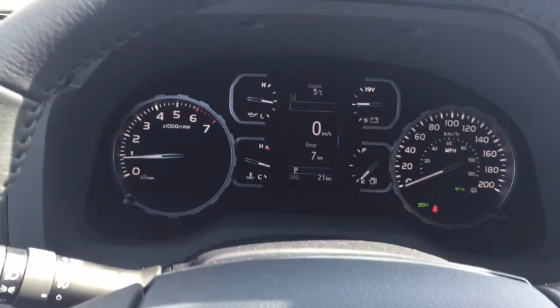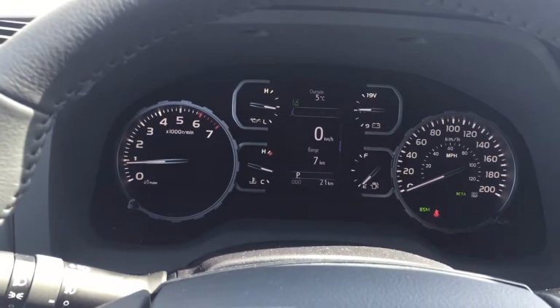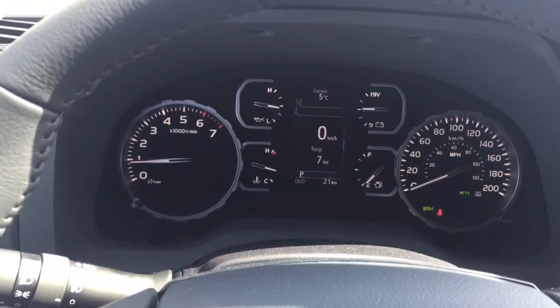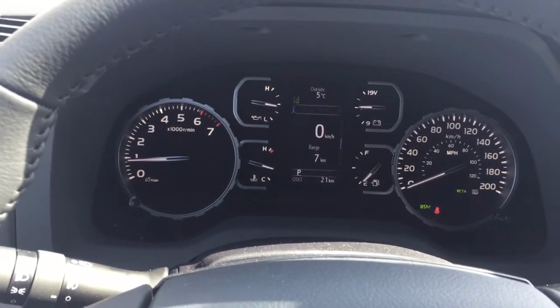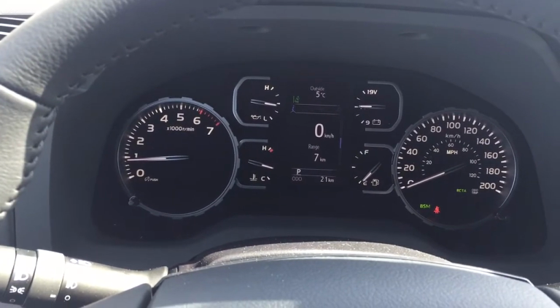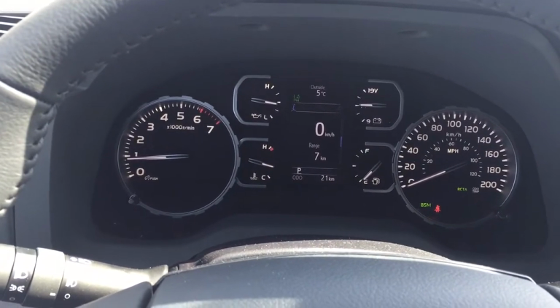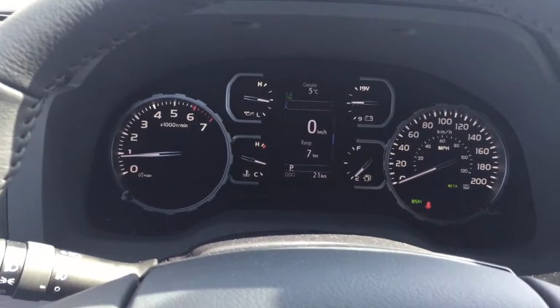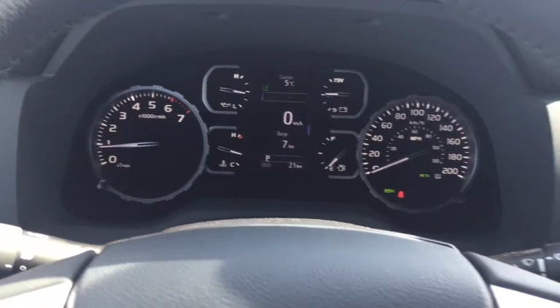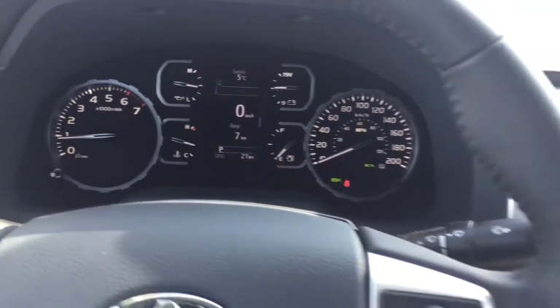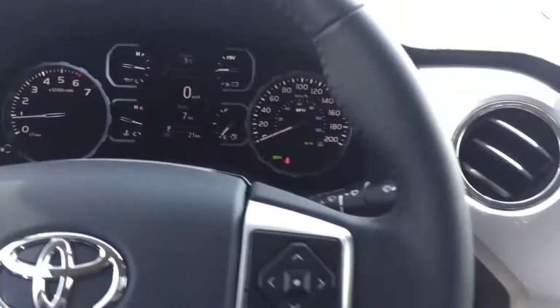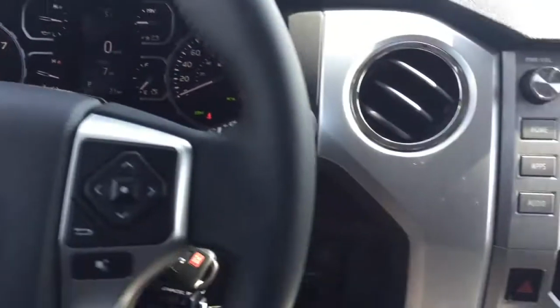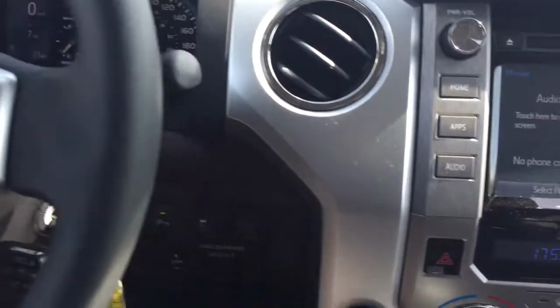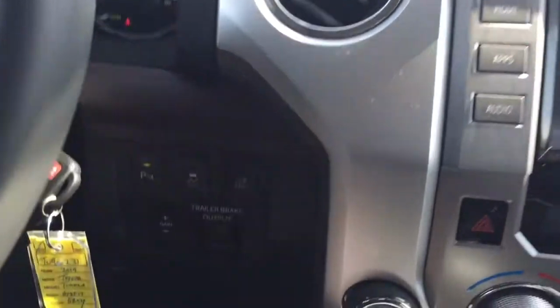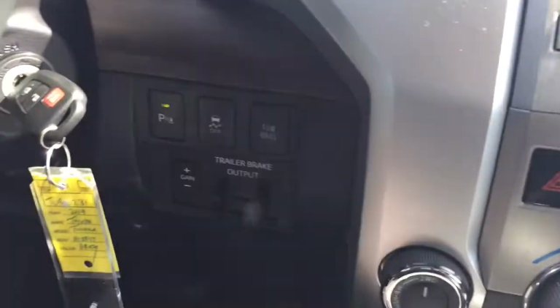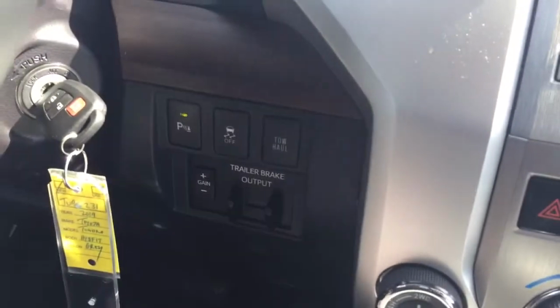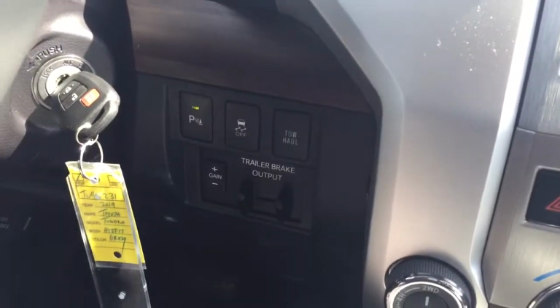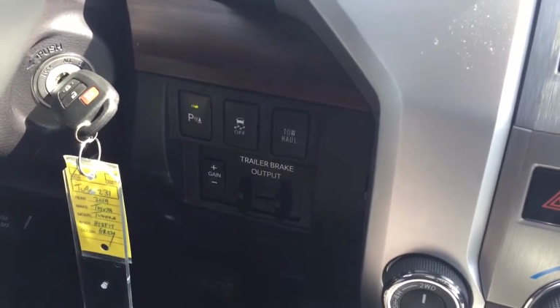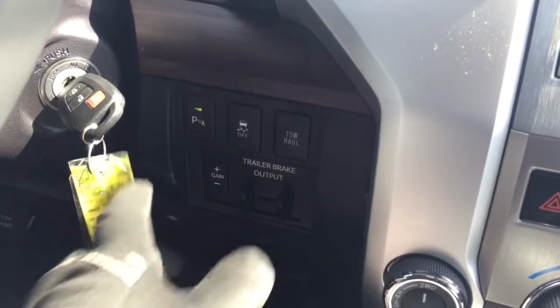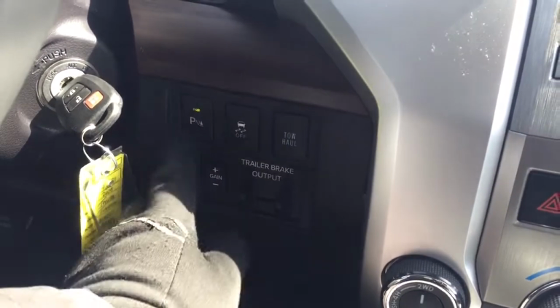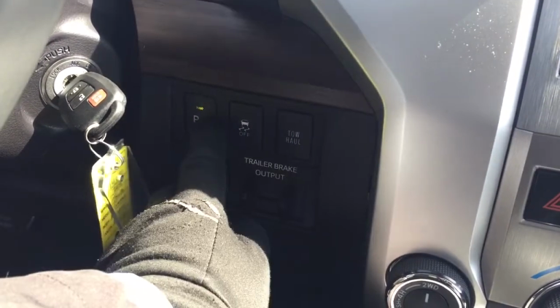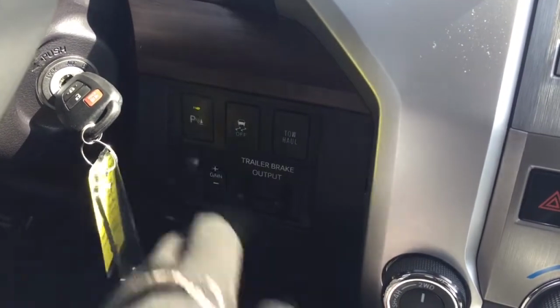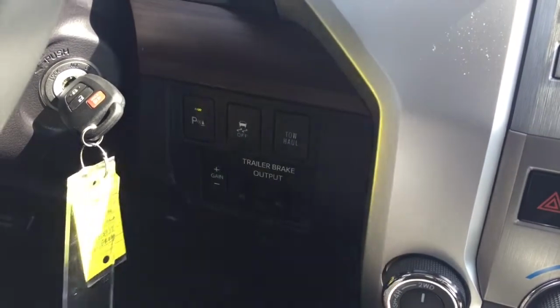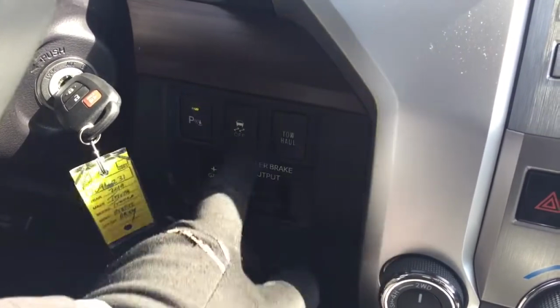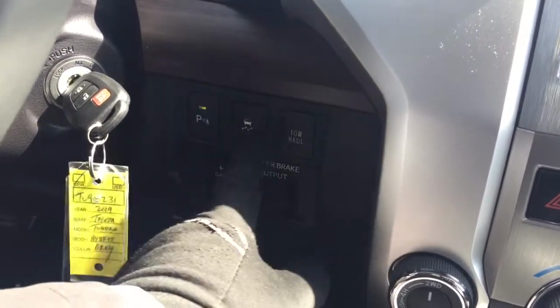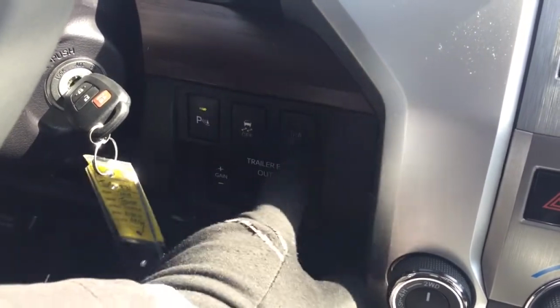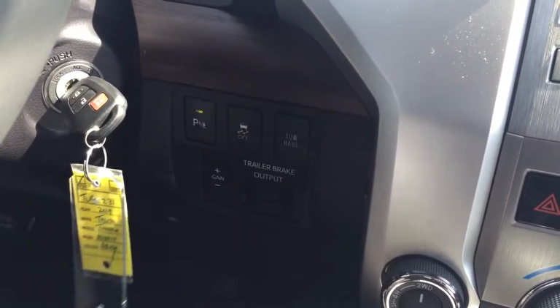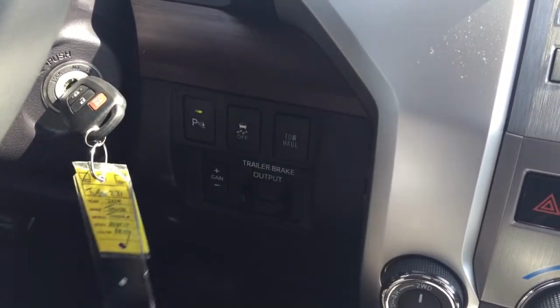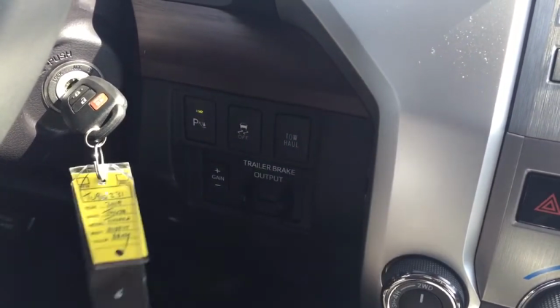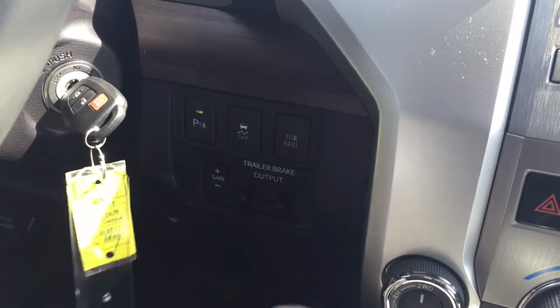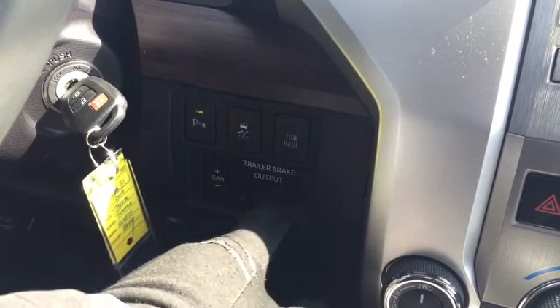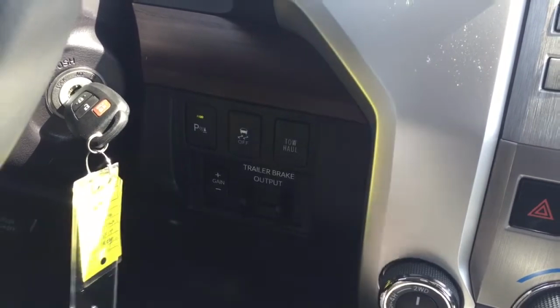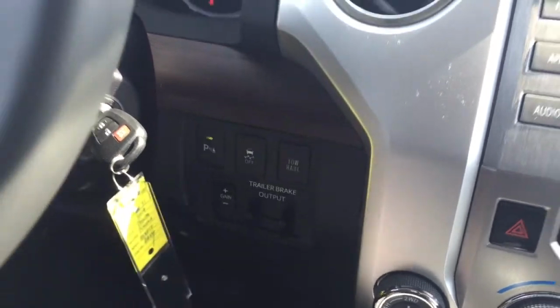At the very top of that screen you'll see the exterior temperature gauge. Down below on the right-hand side you have your parking sensors on and off, traction control on and off, tow haul, and your trailer brake.